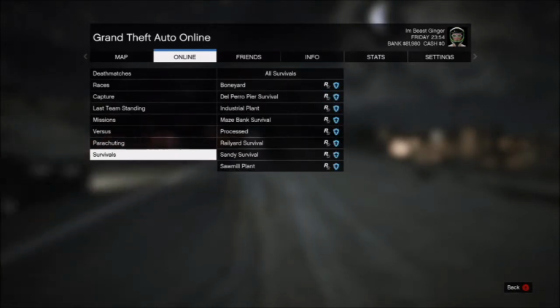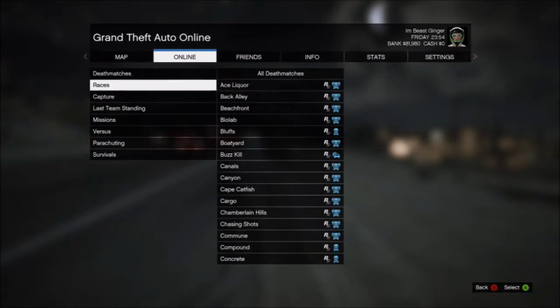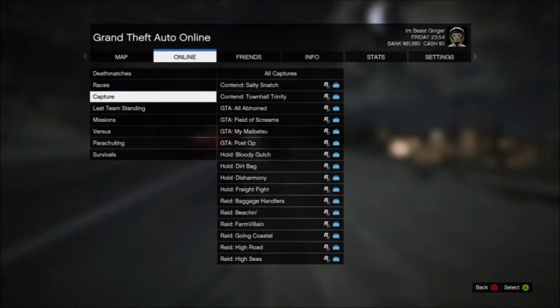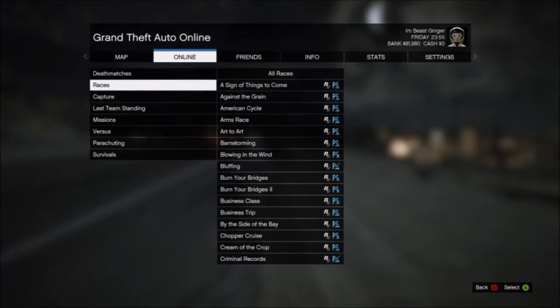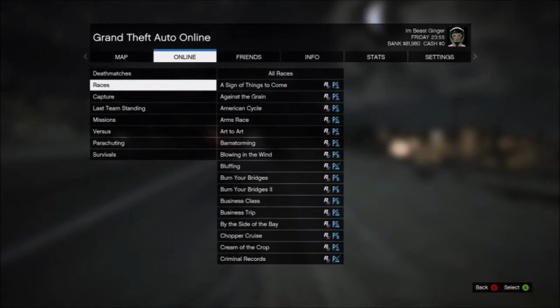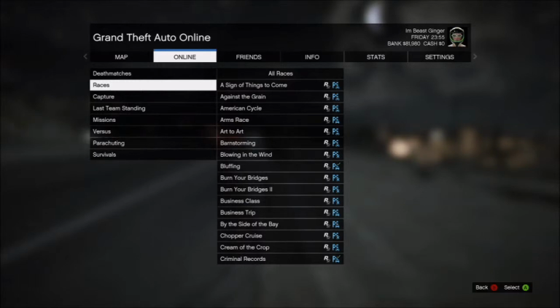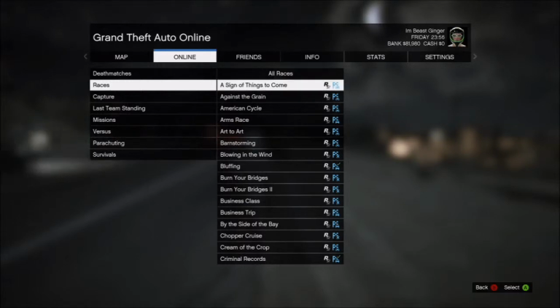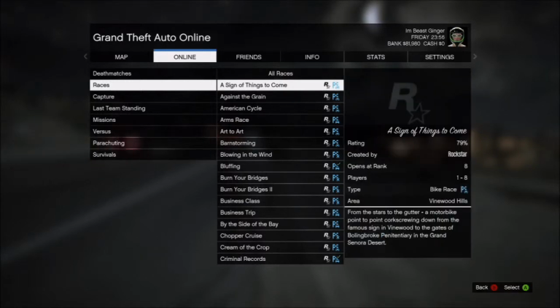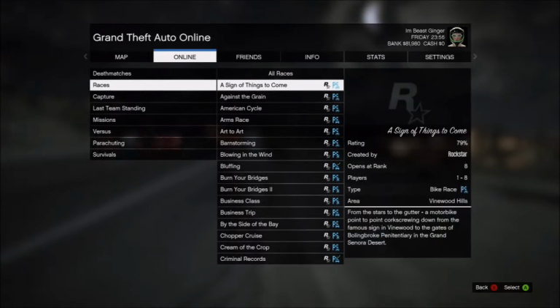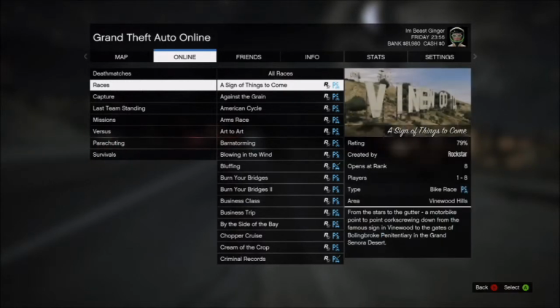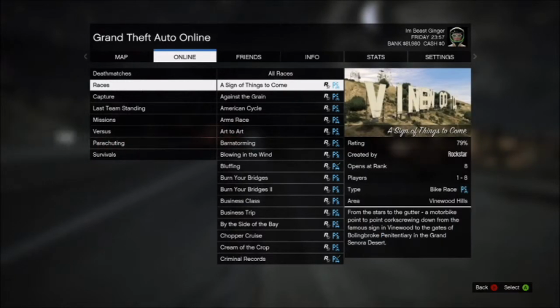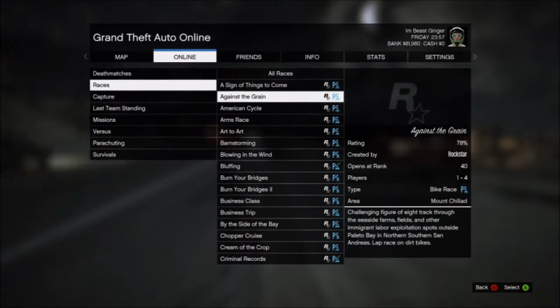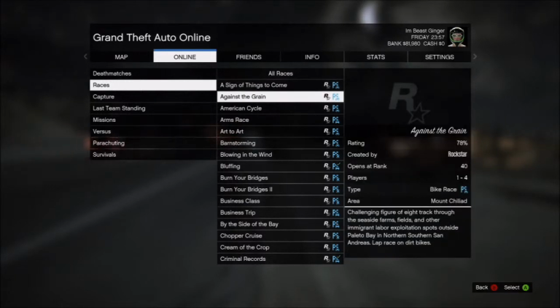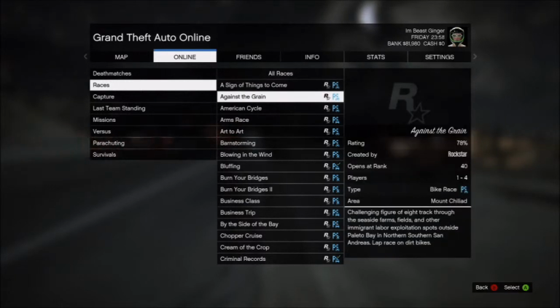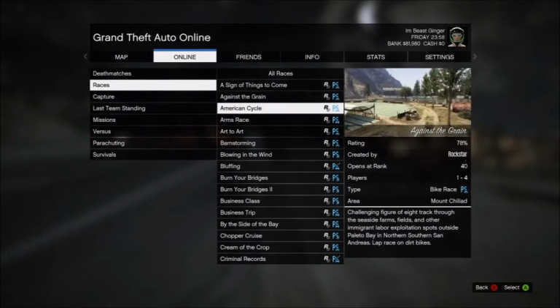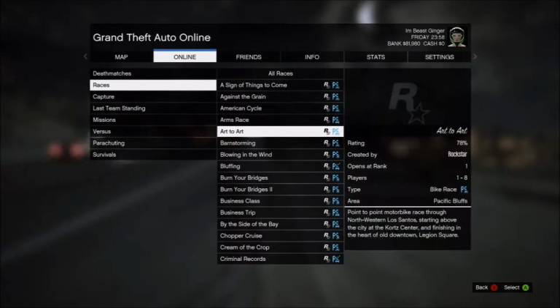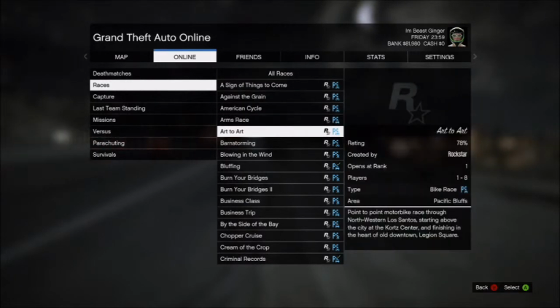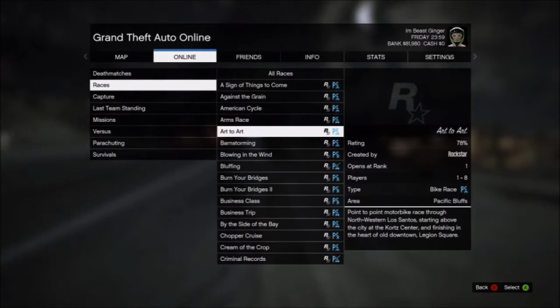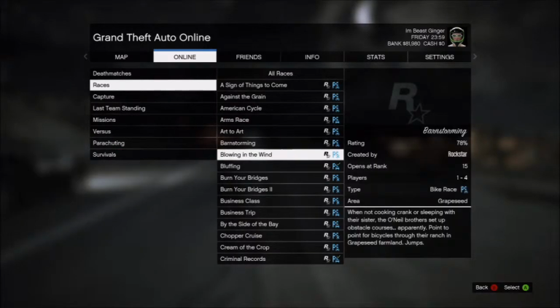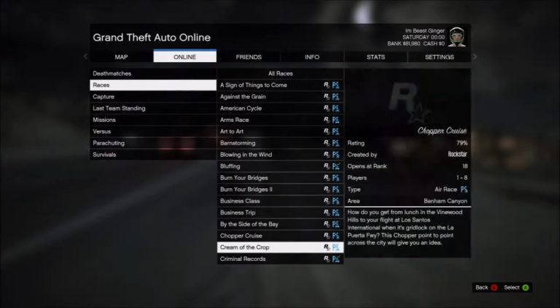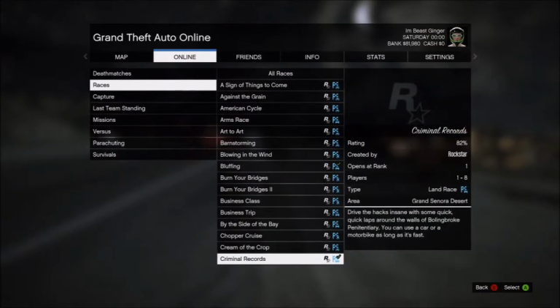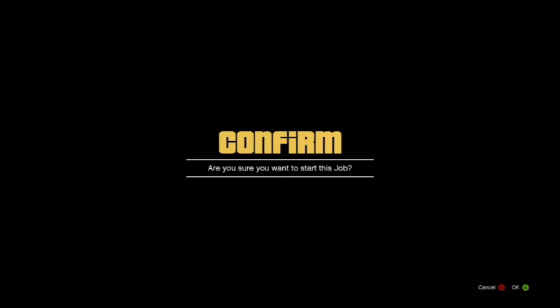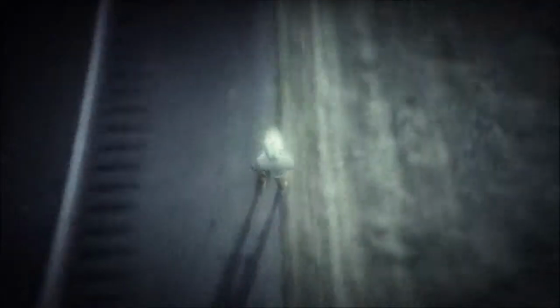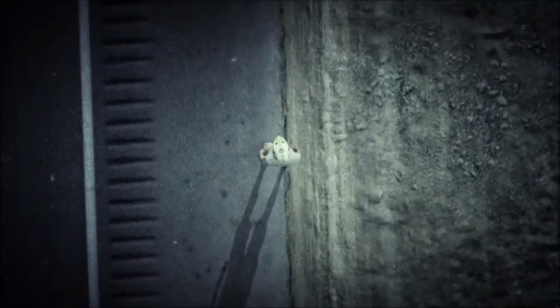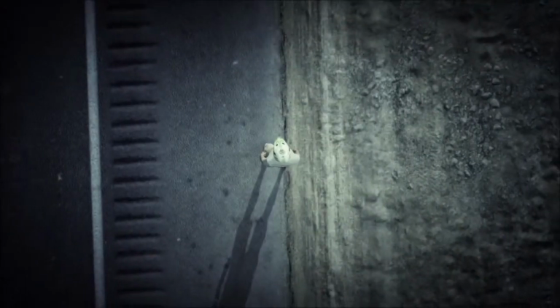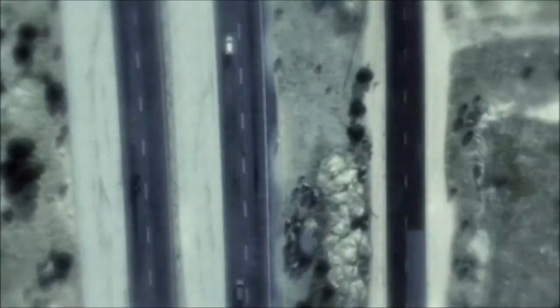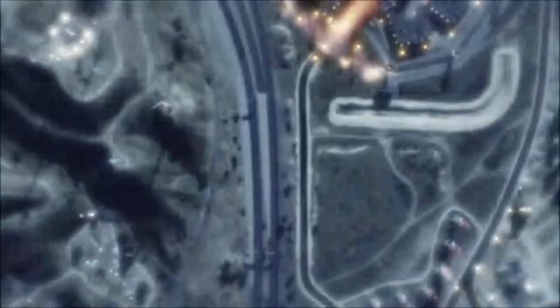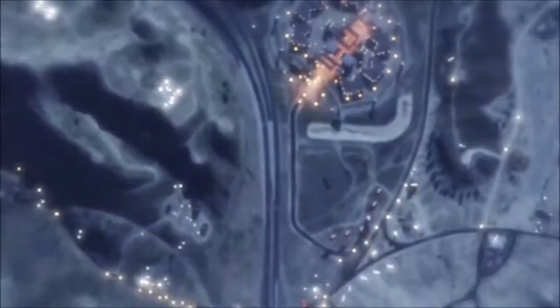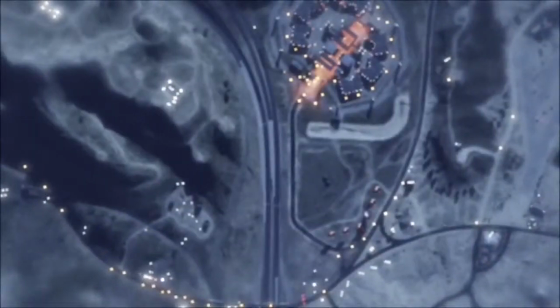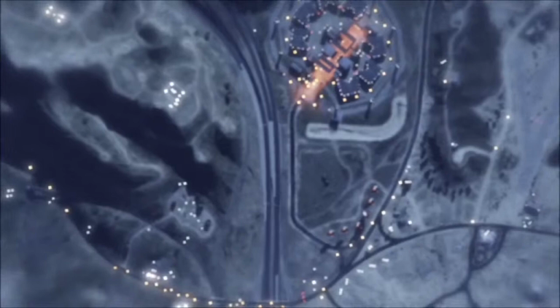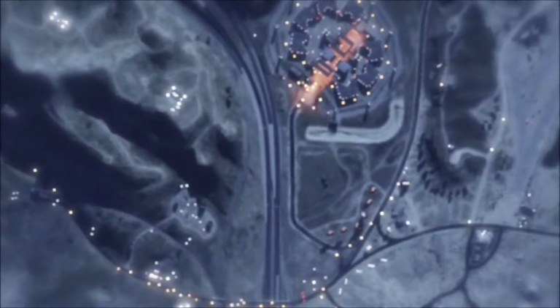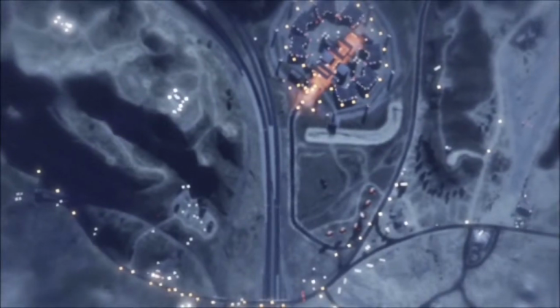I picked Criminal Records. You guys can do the same if you want — exactly the same, just in case some races don't work. But once you guys click that, you guys just want to go into a race and confirm it.